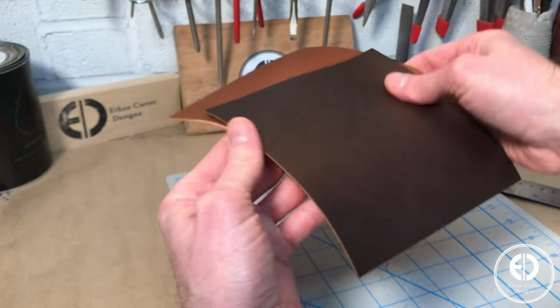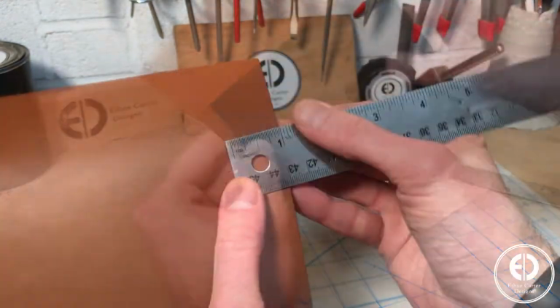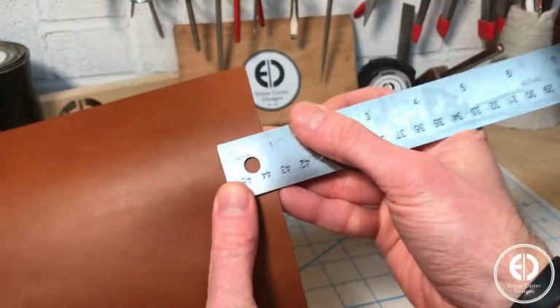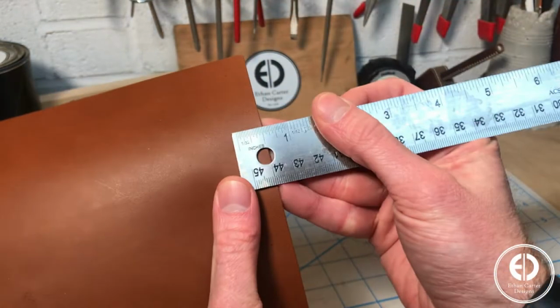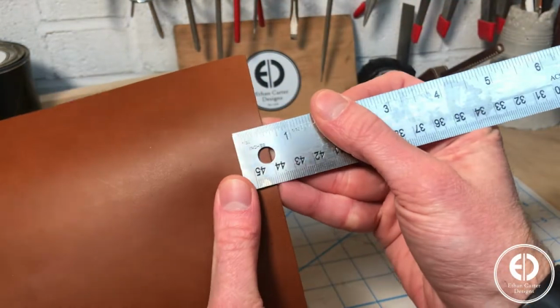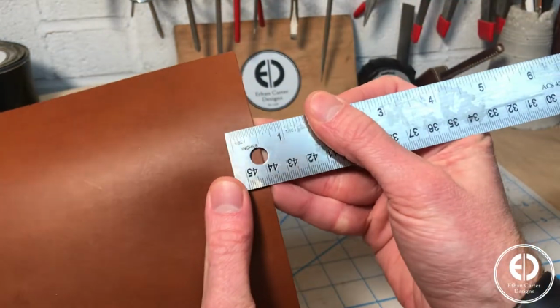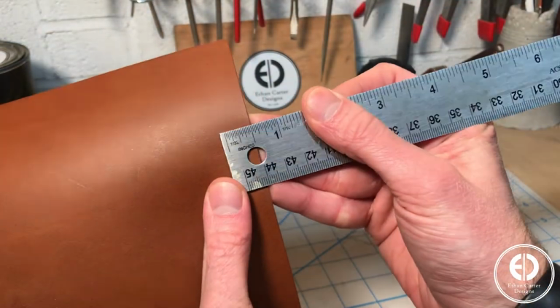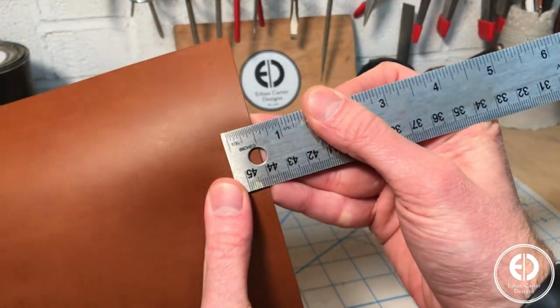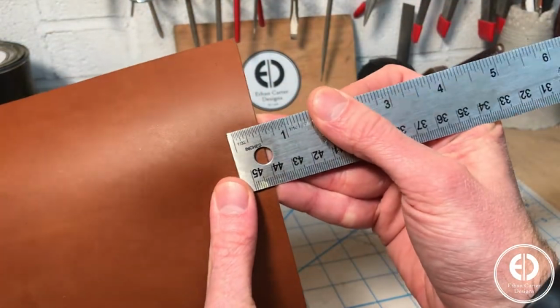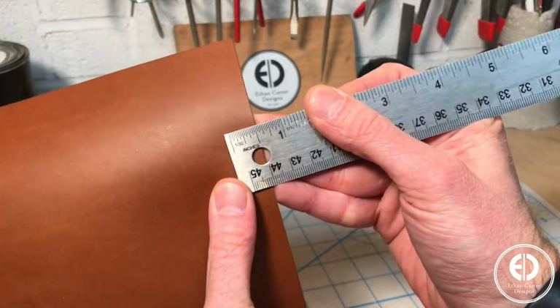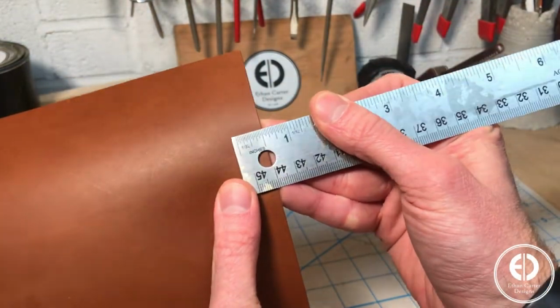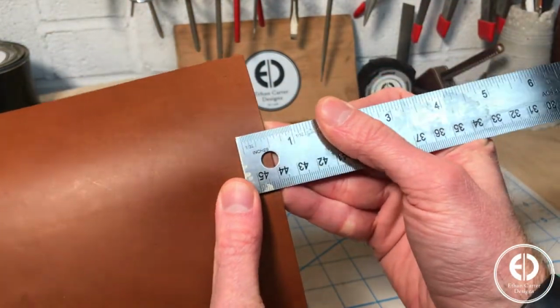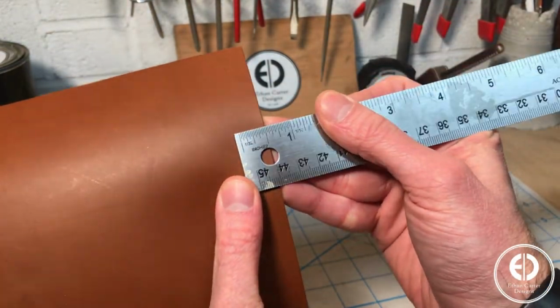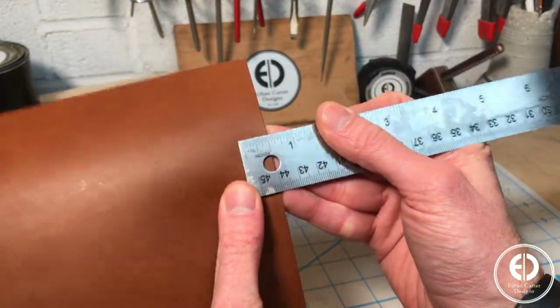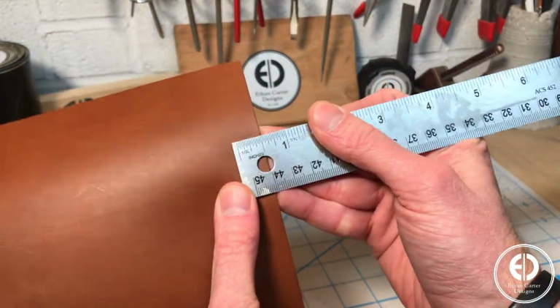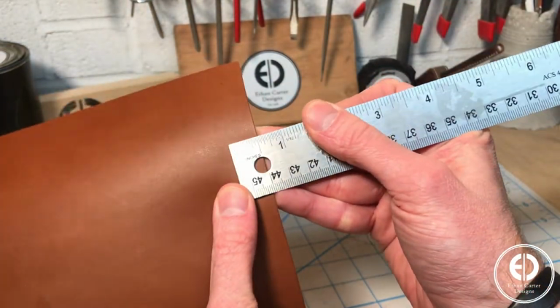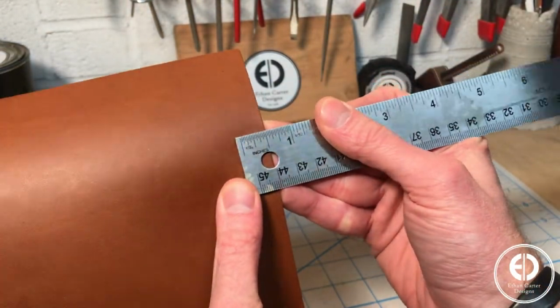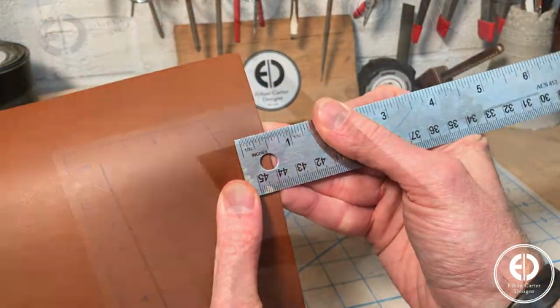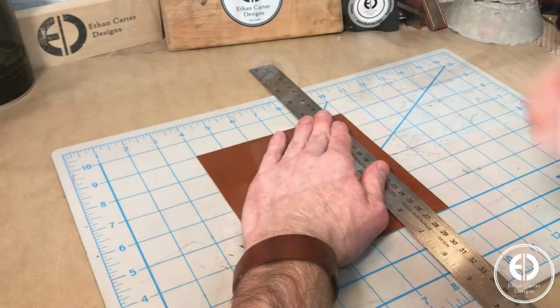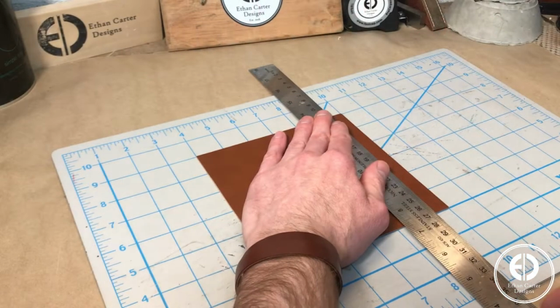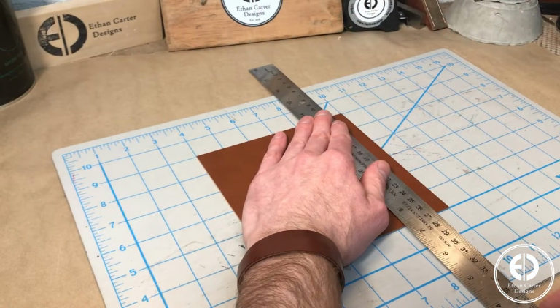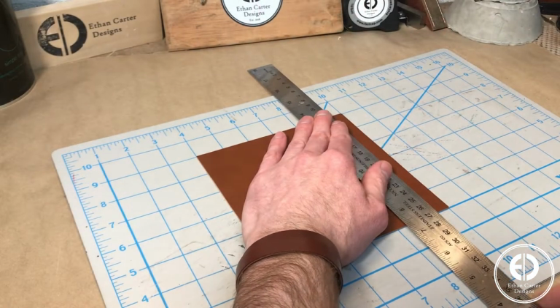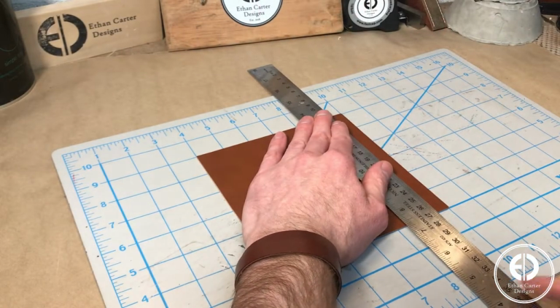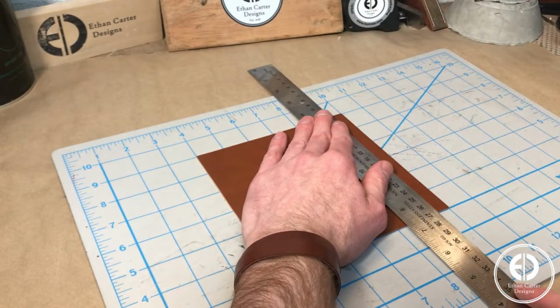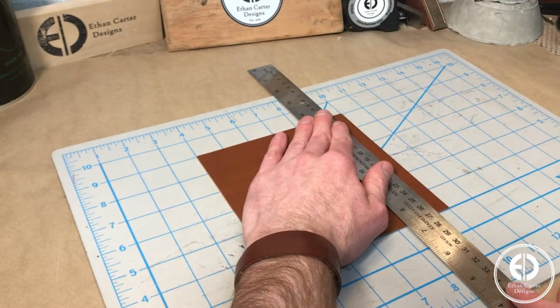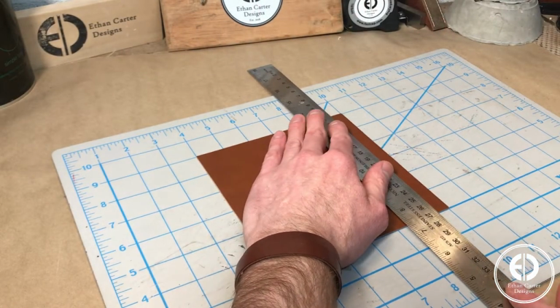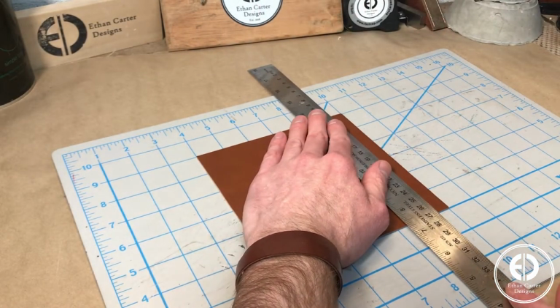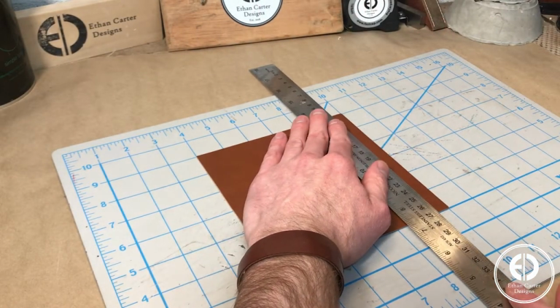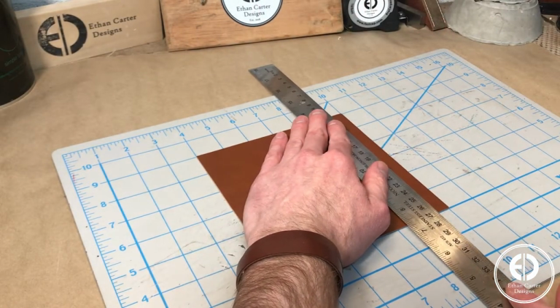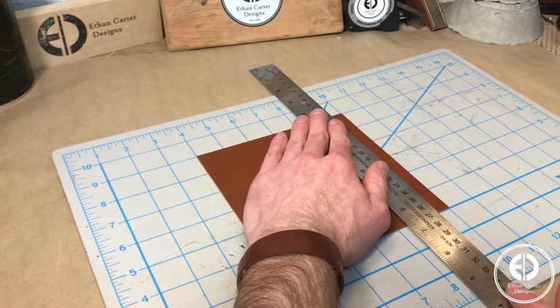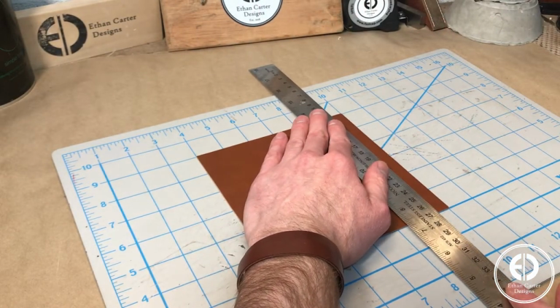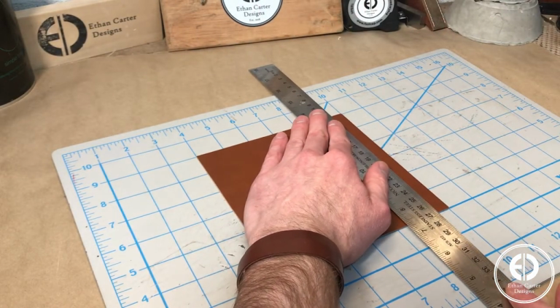For this project, I decided to make the chevron pattern with half inch strips of leather. To make the strips, I simply laid out the 6 by 6 pieces of leather on my cutting mat and cut out 12 strips of each color.